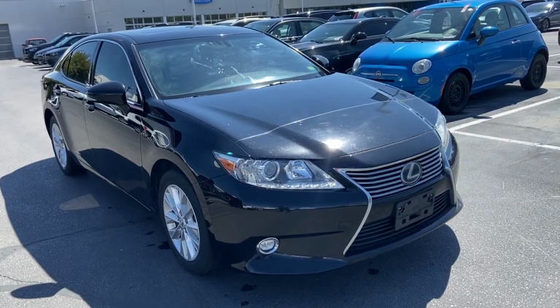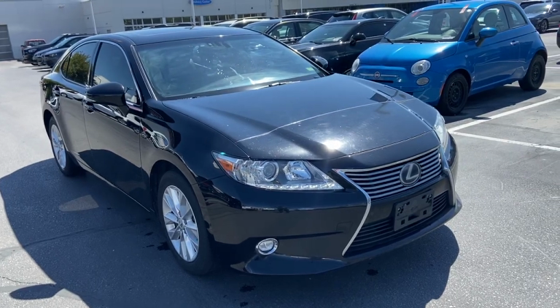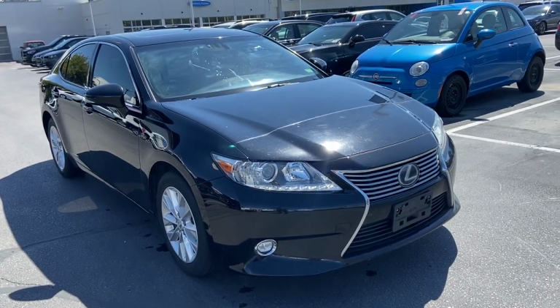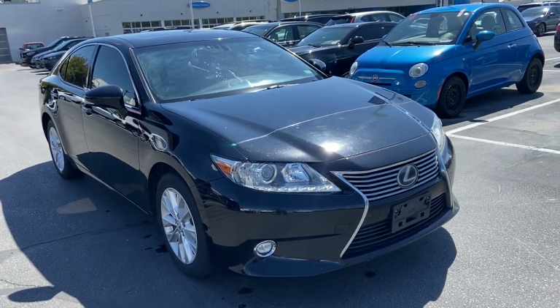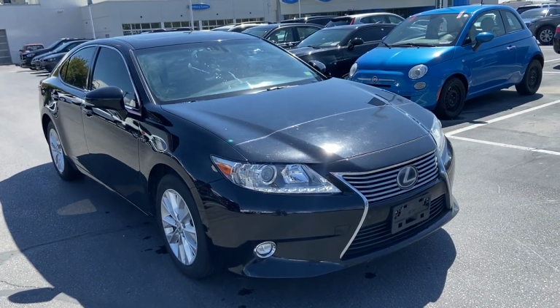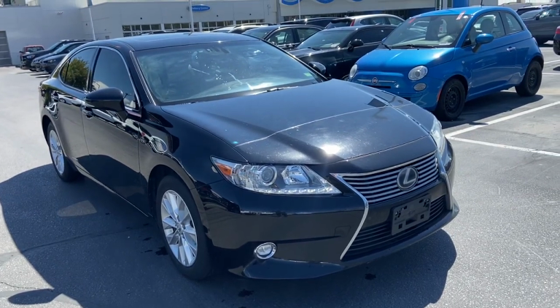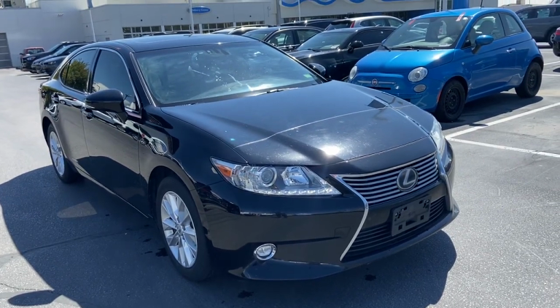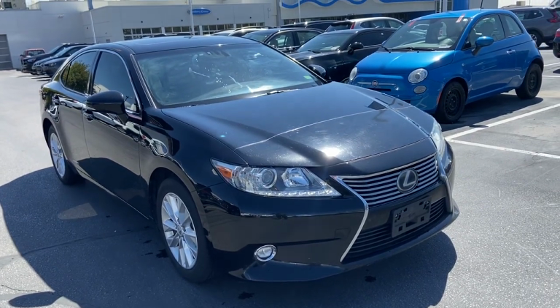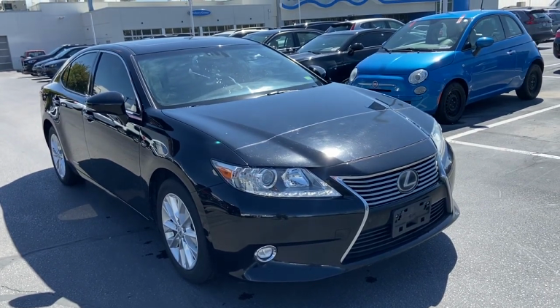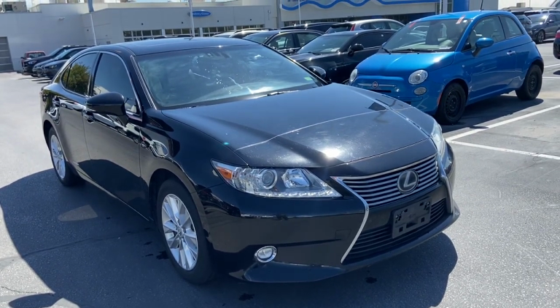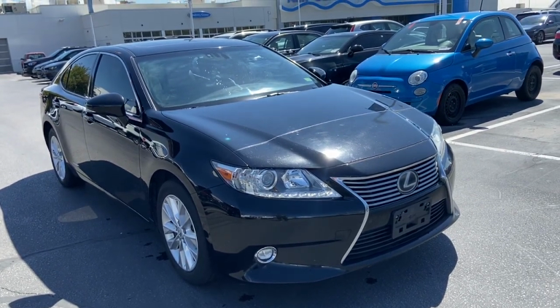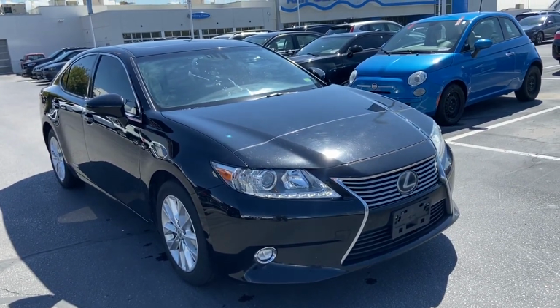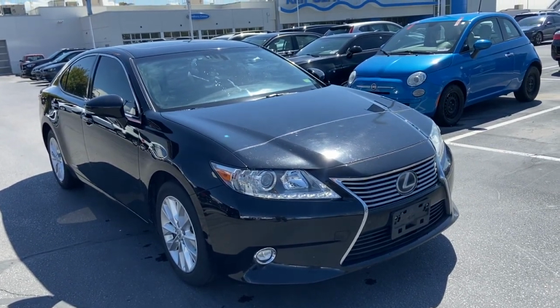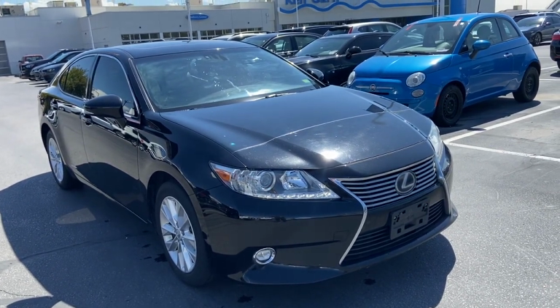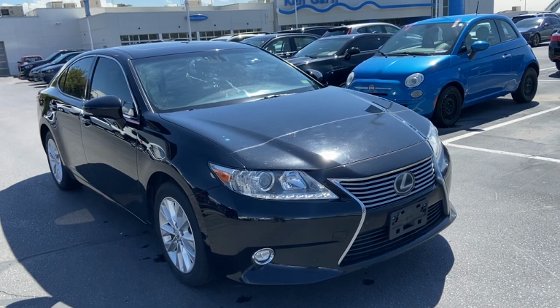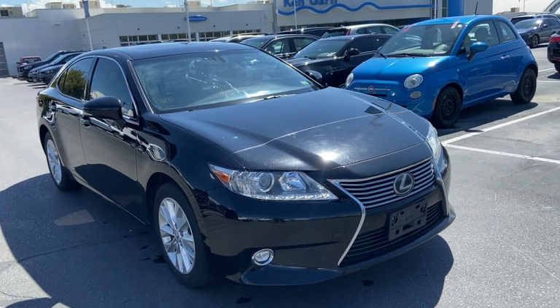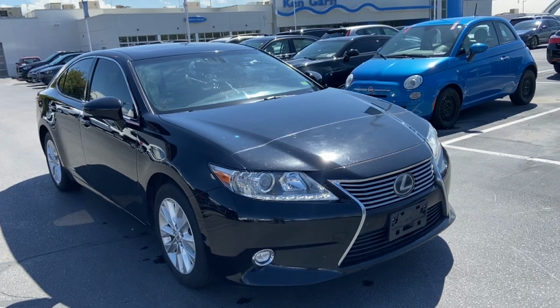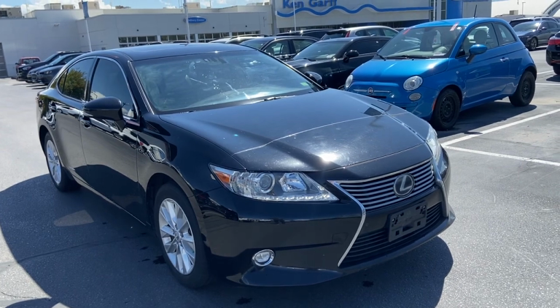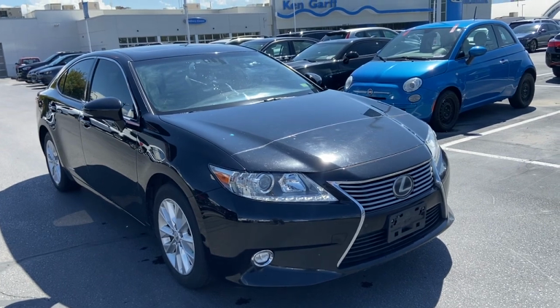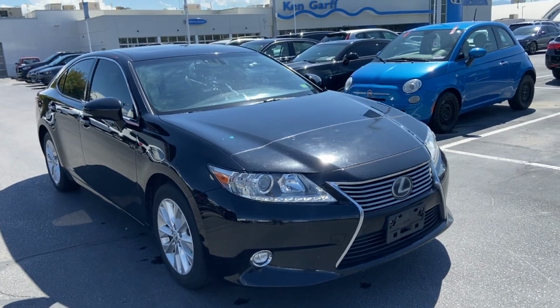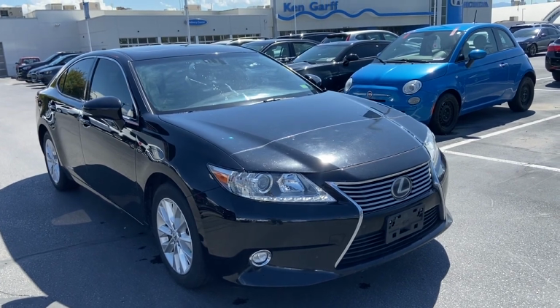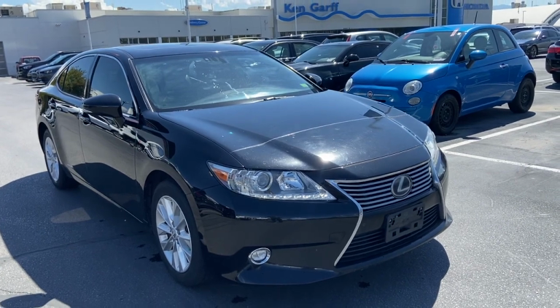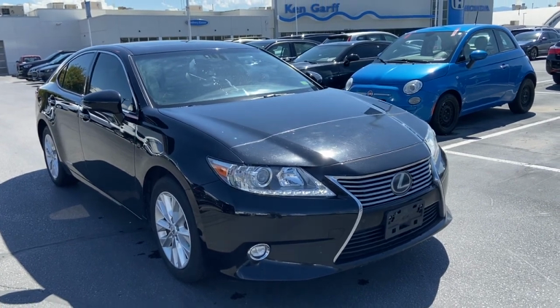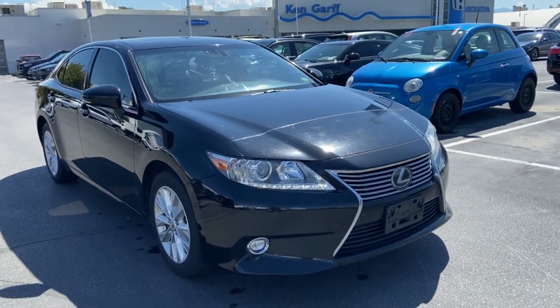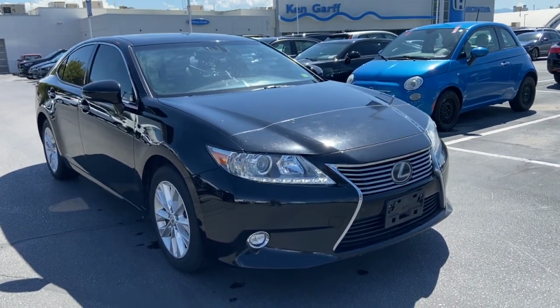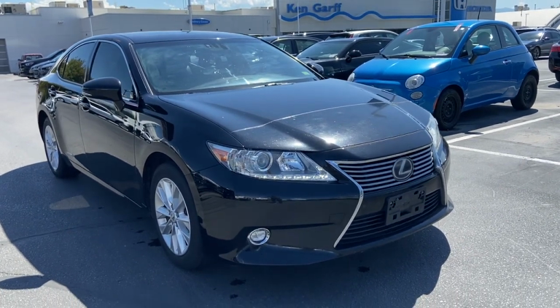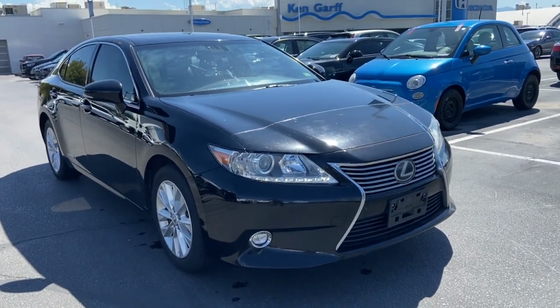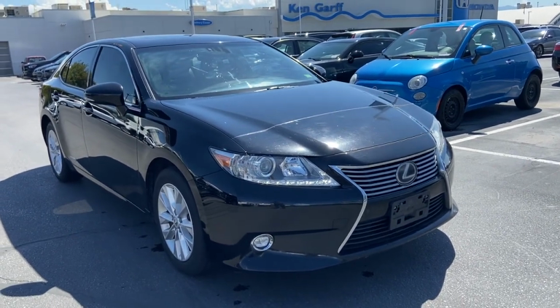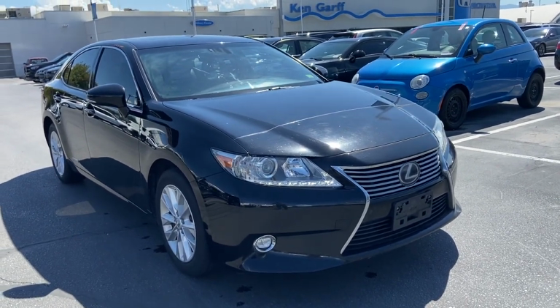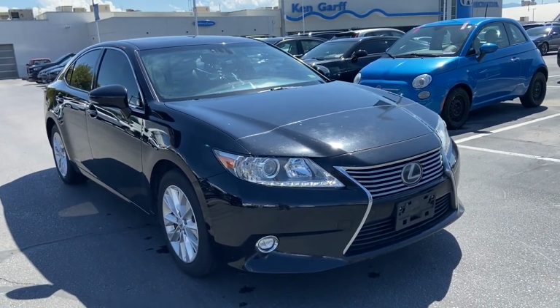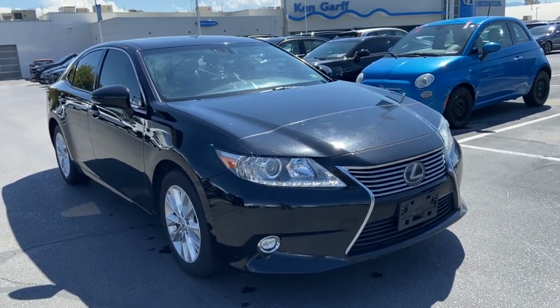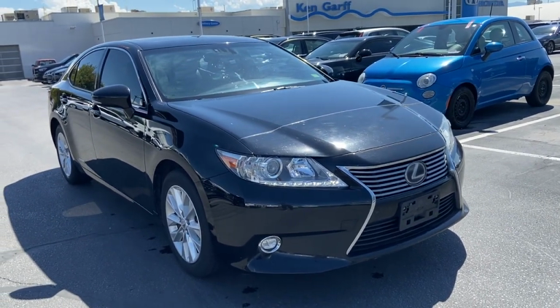Hey guys, welcome to Ken Garff Hunter Downtown. My name is David and we're looking at a 2014 Lexus ES 300 Hybrid. I'm gonna start a little walk-around of the vehicle.